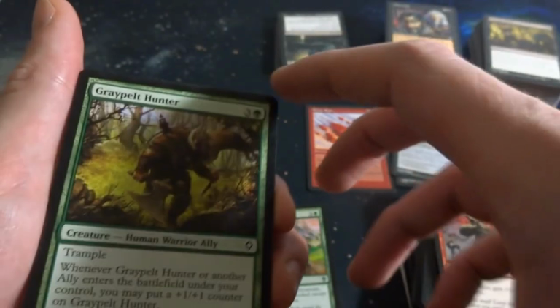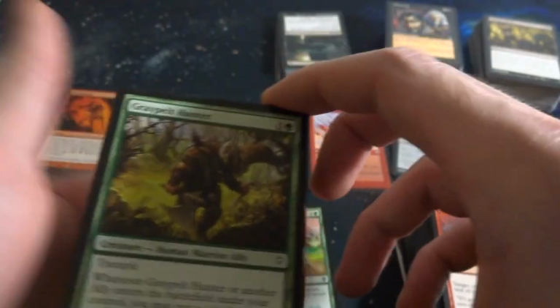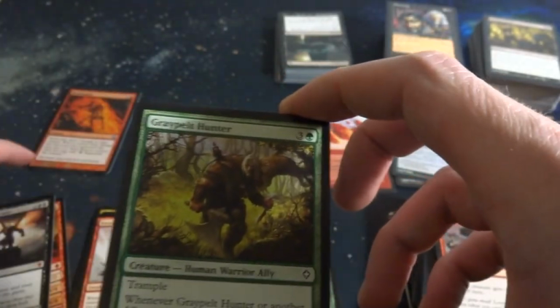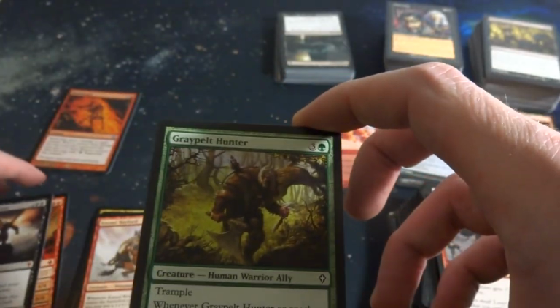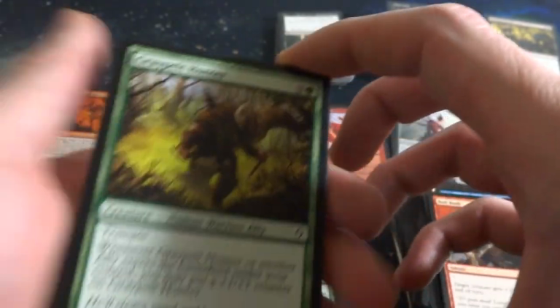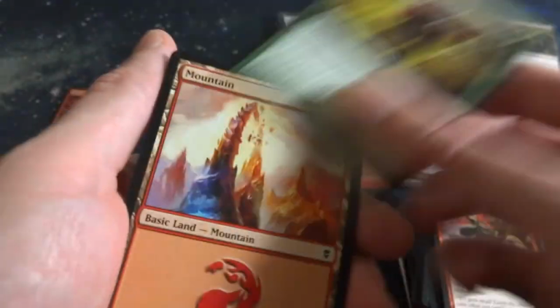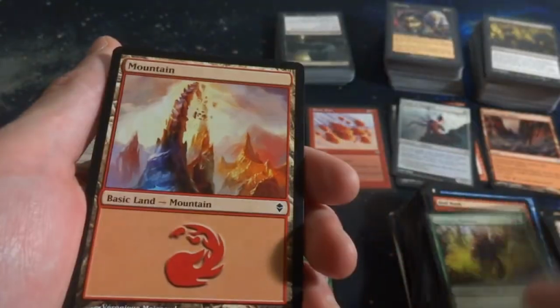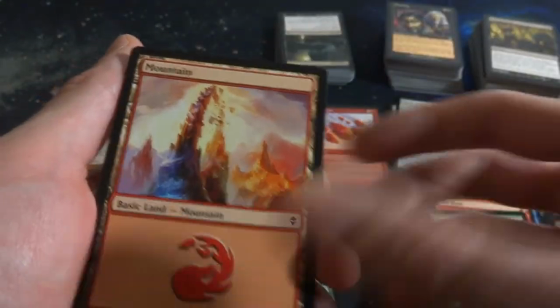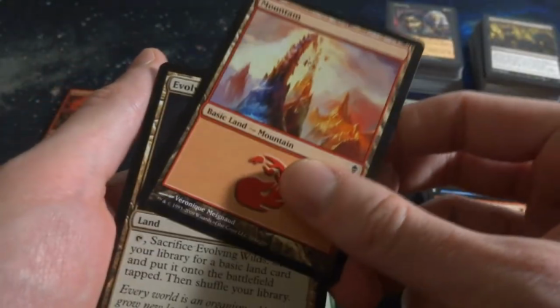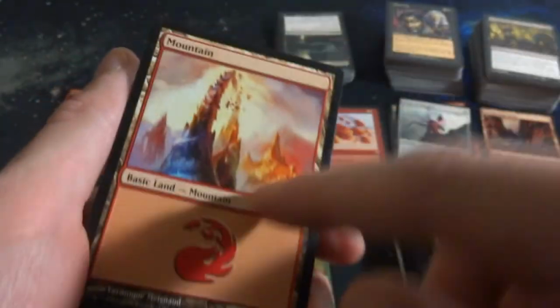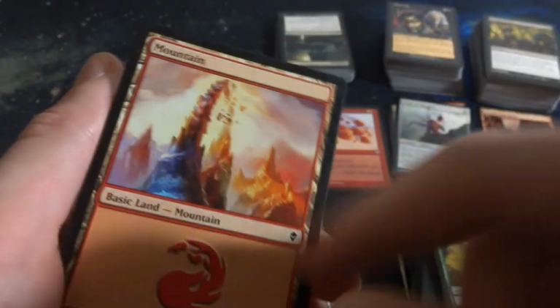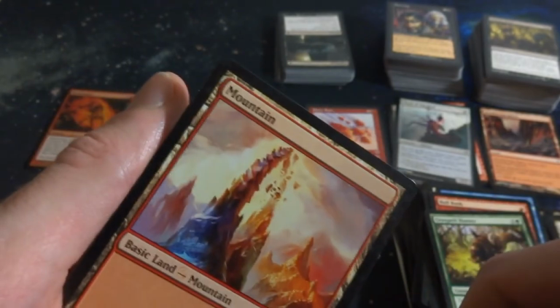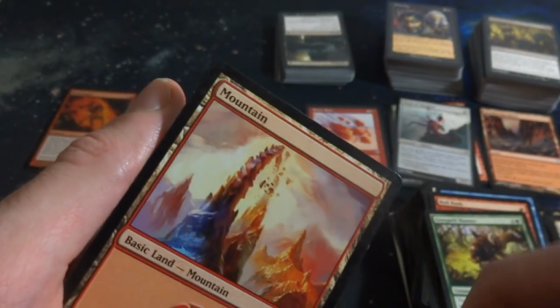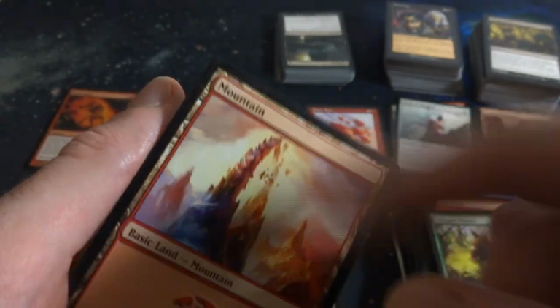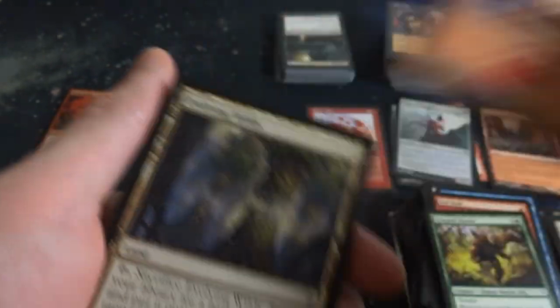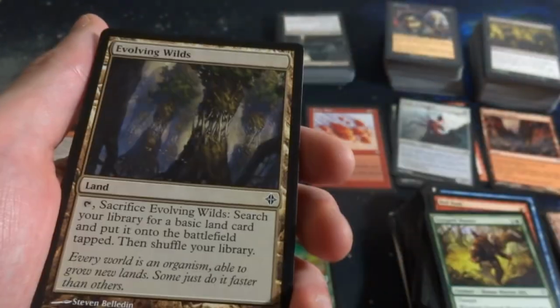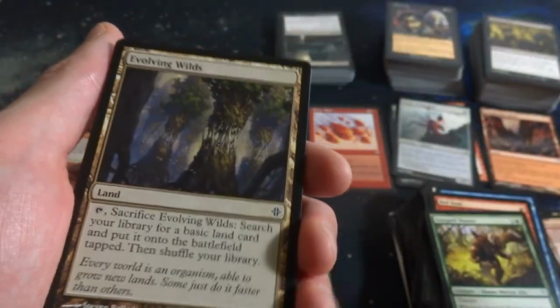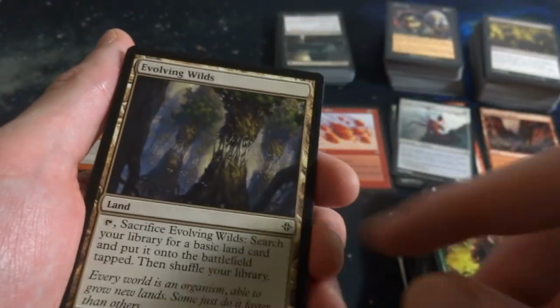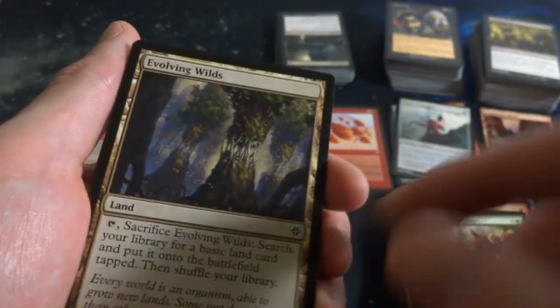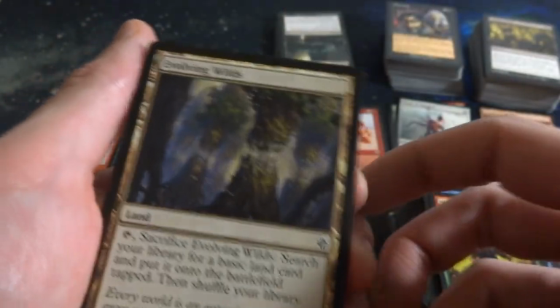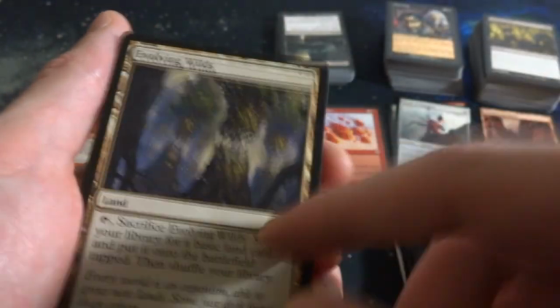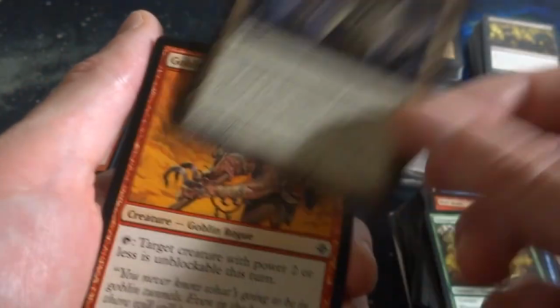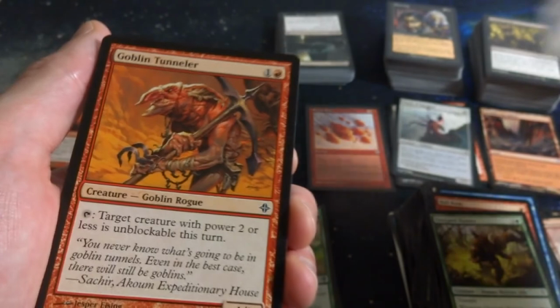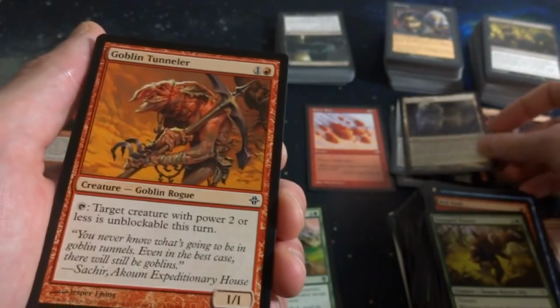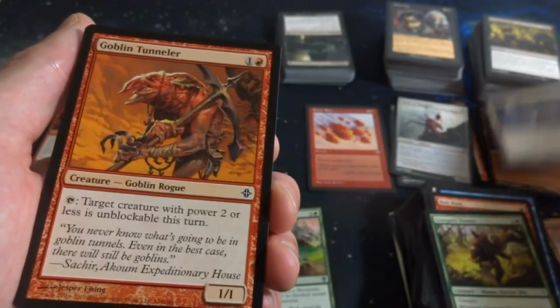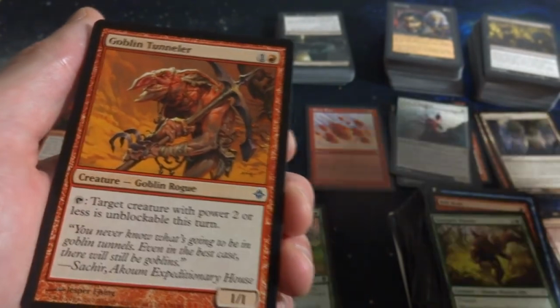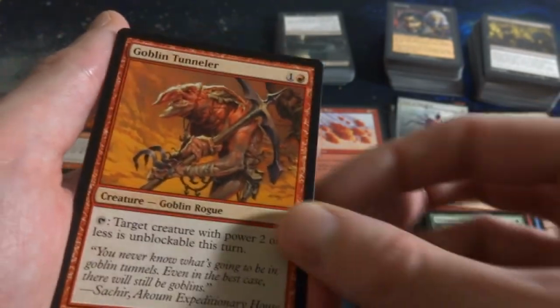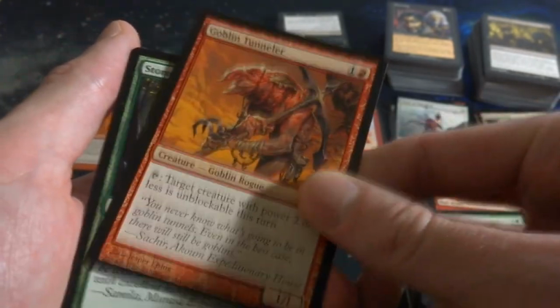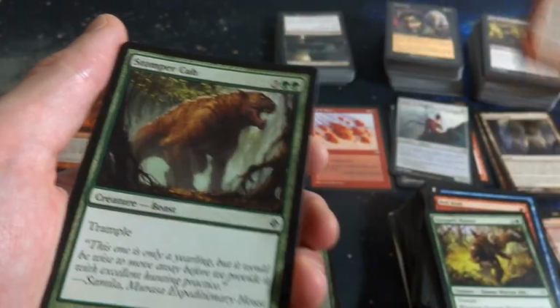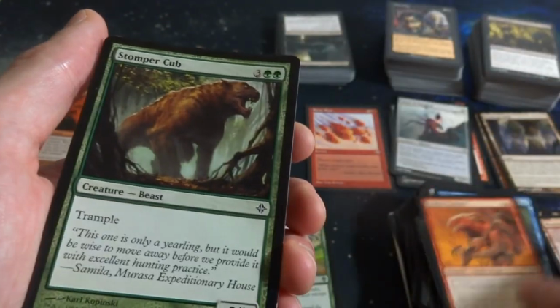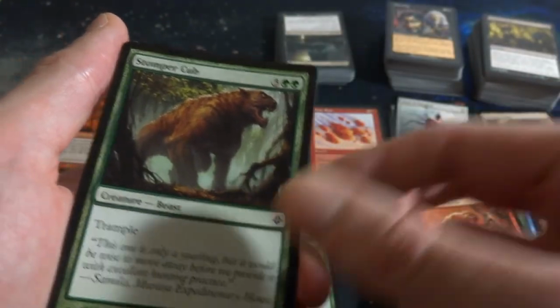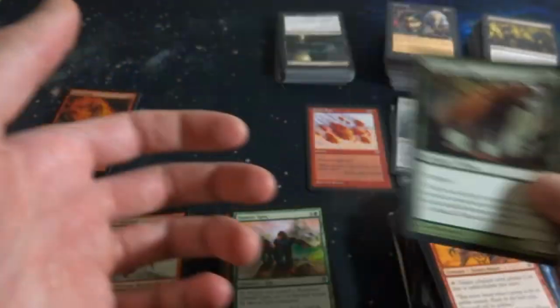Got a Graypelt Hunter. Beautiful mountain - look at that, crazy vortex. Evolving Wilds - wow, an old version of it. There you go. Goblin Tunneler and Stomper Cub.